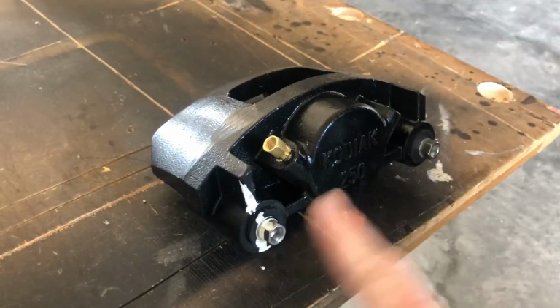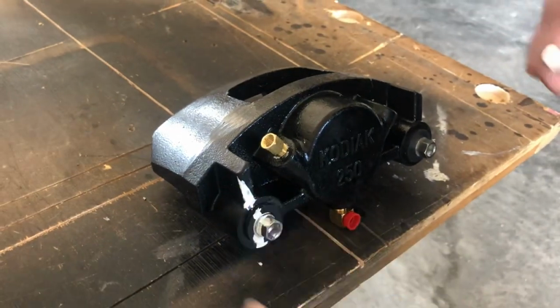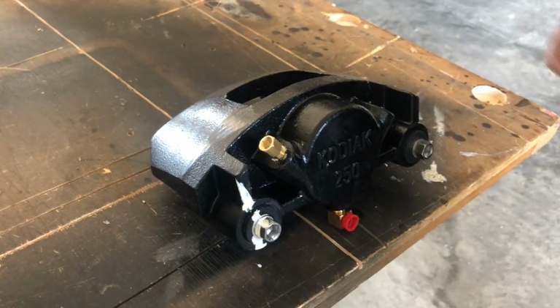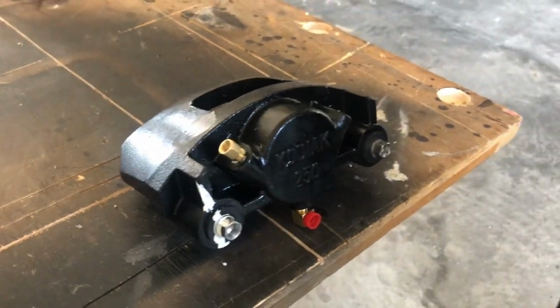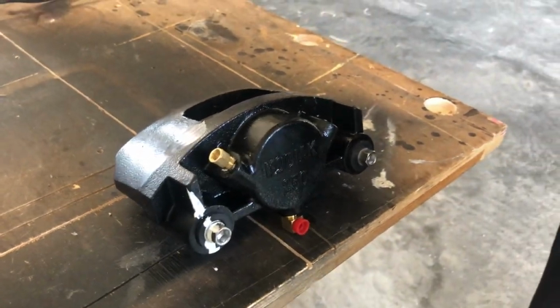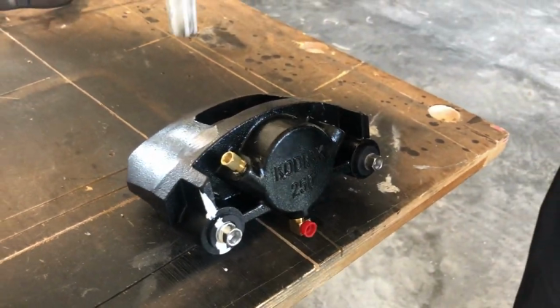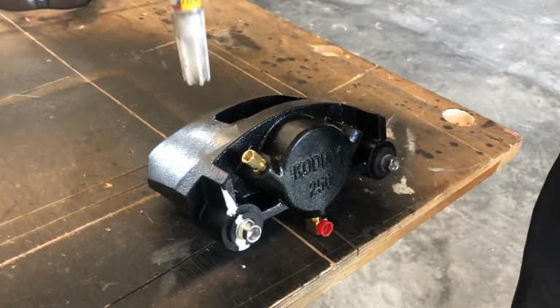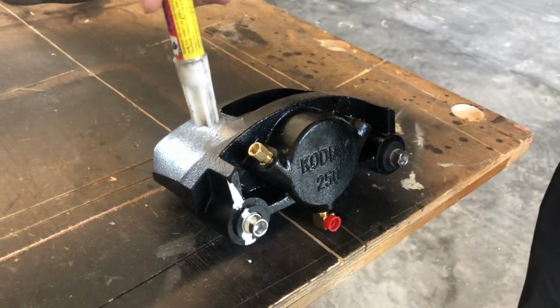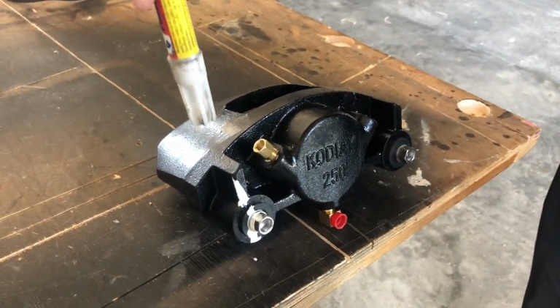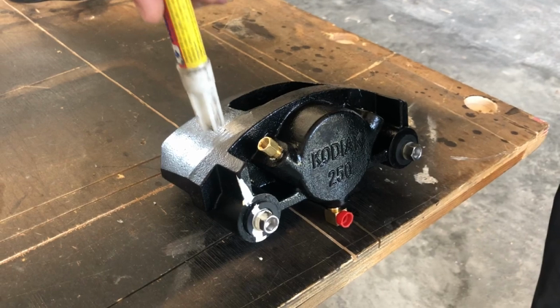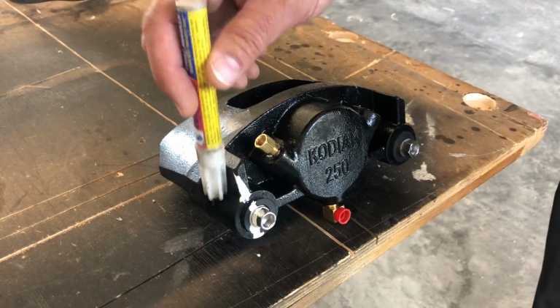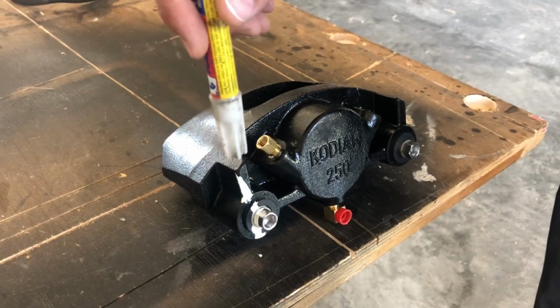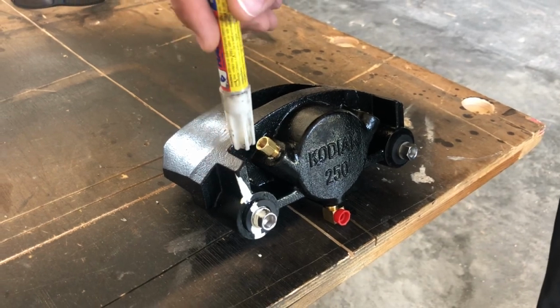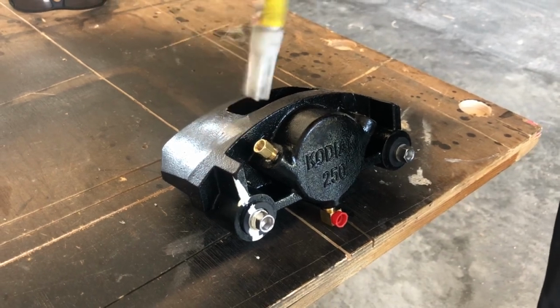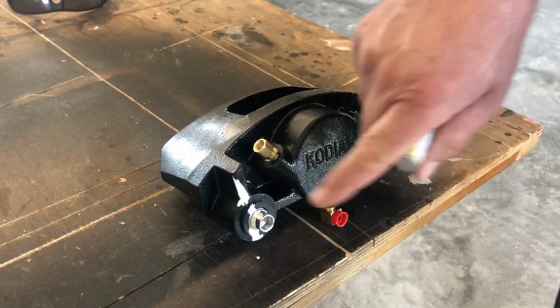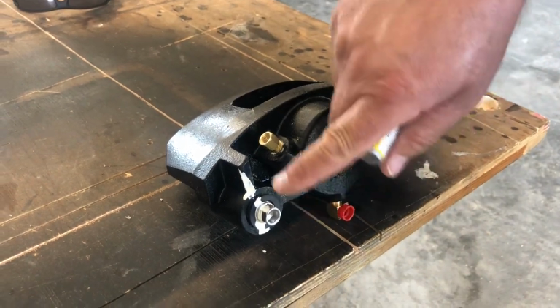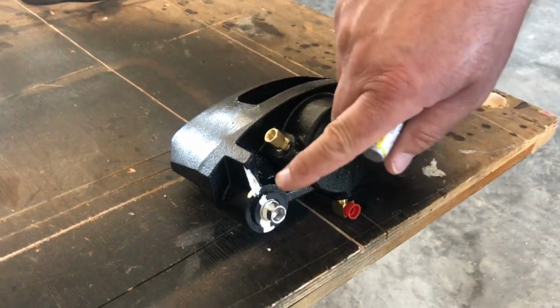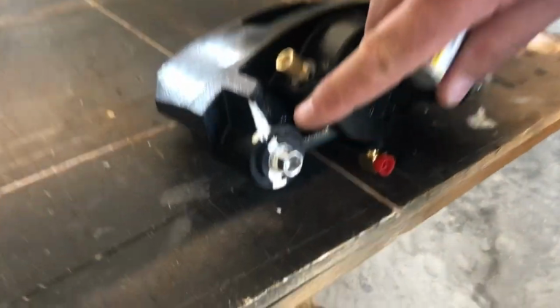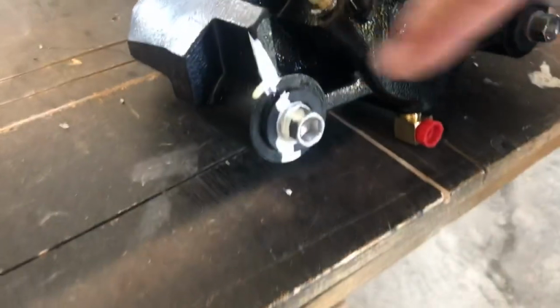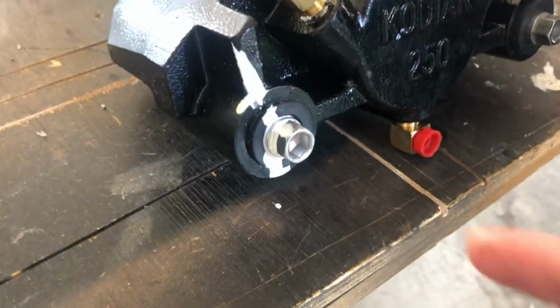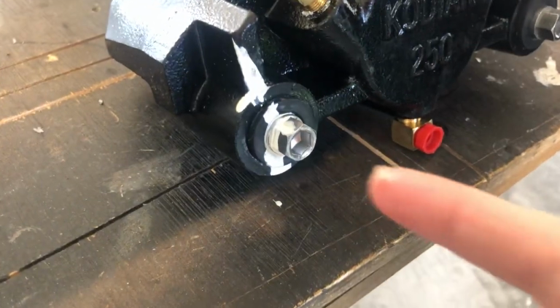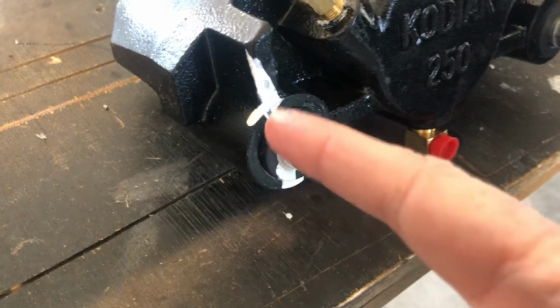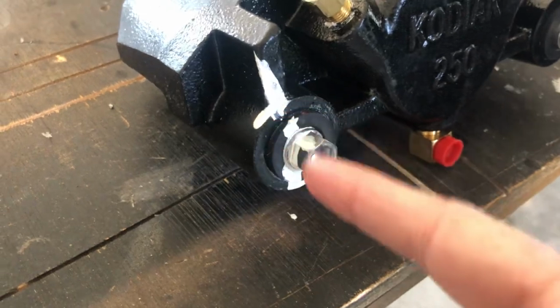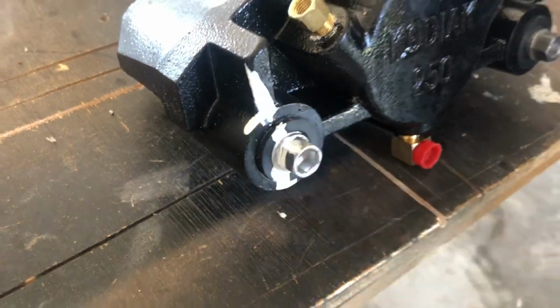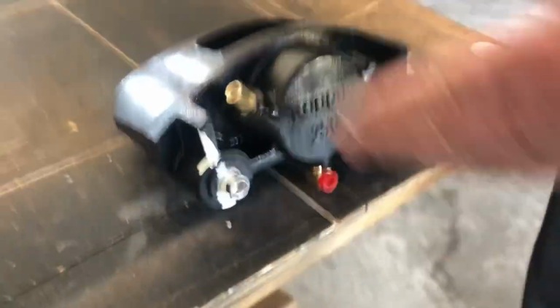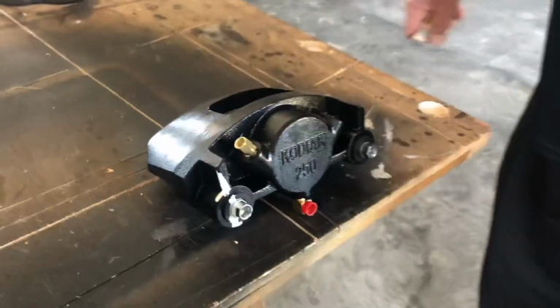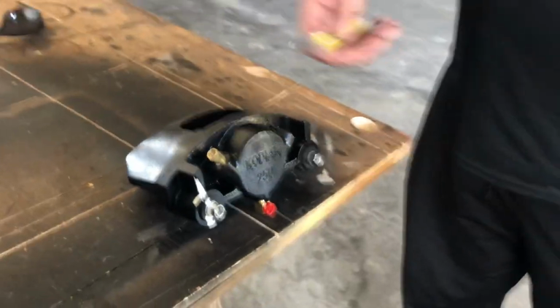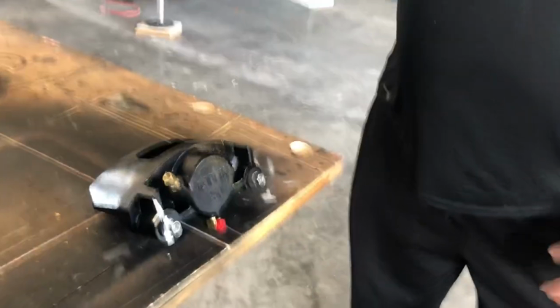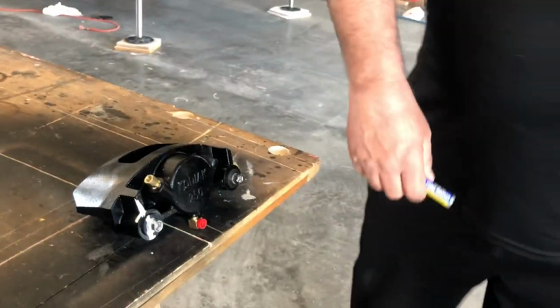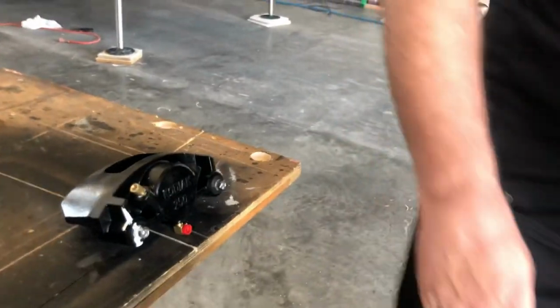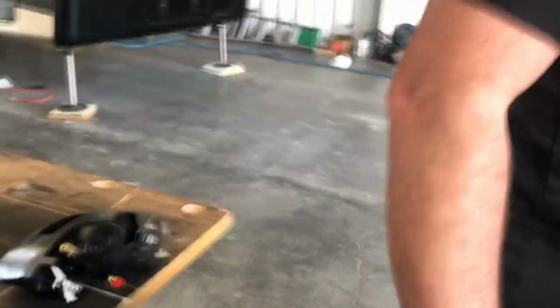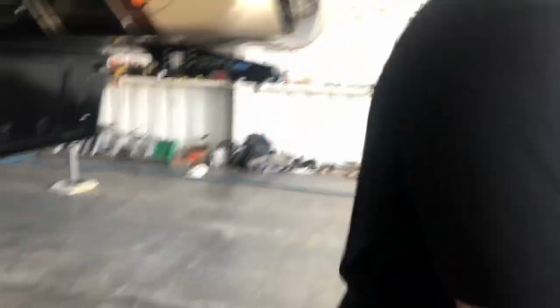Put a mark on the bolt to the body, then use a paint pen. From then on you can just take a look at it and see if those marks are still lined up. If they're not lined up anymore, something's going on. If they're still lined up, that's all you need to do.